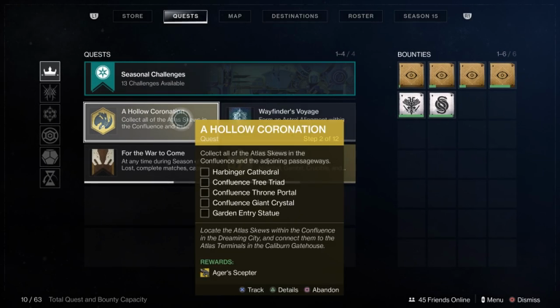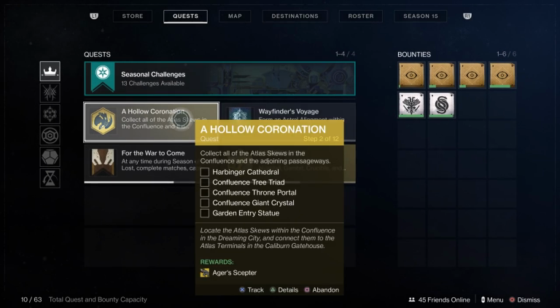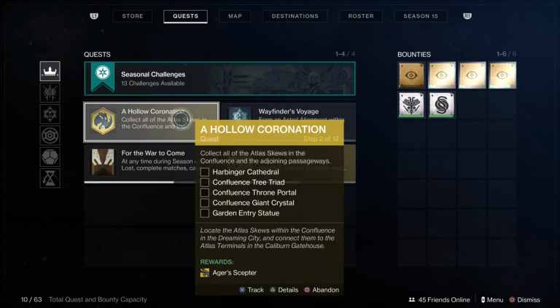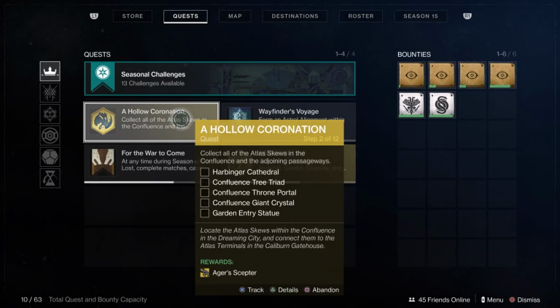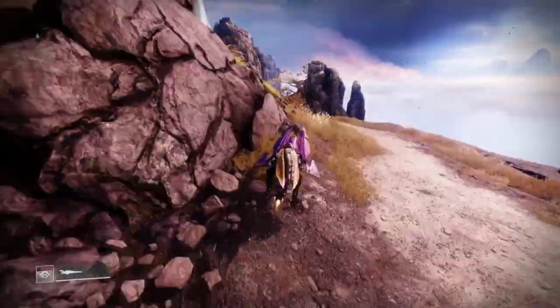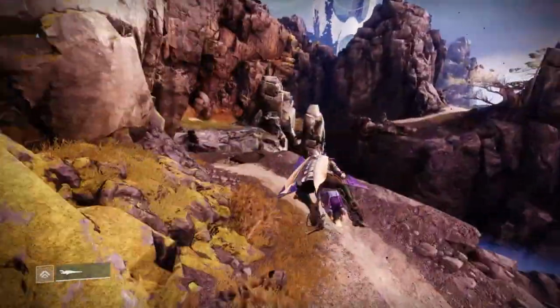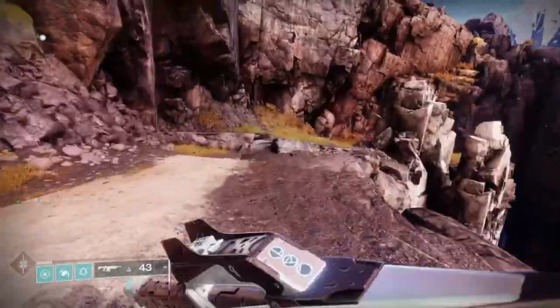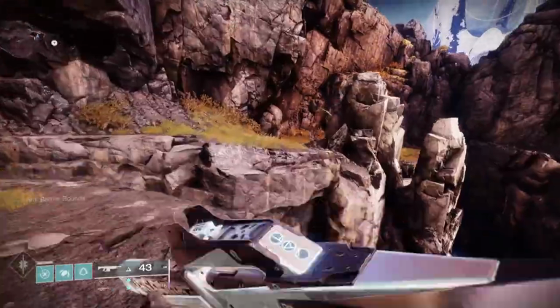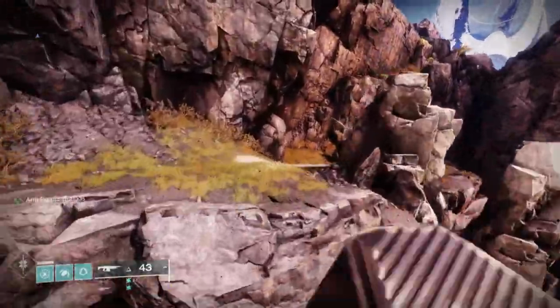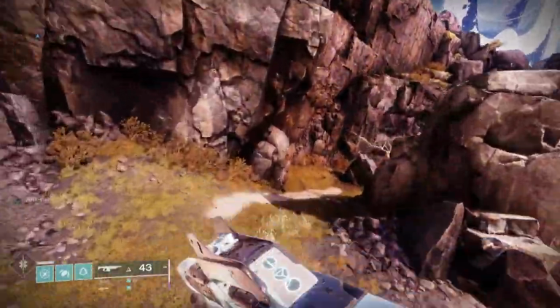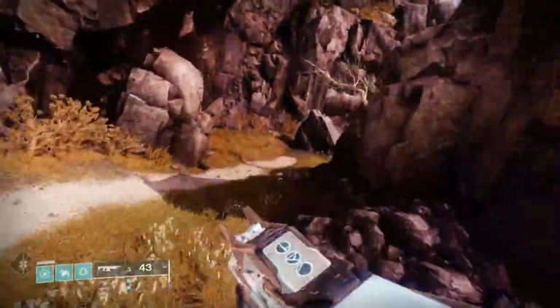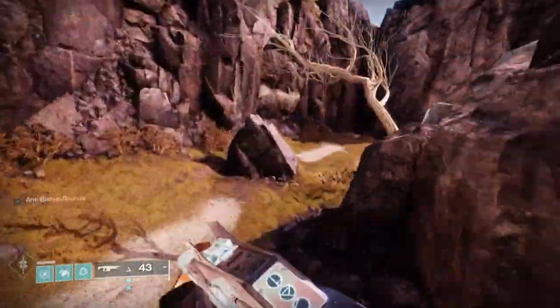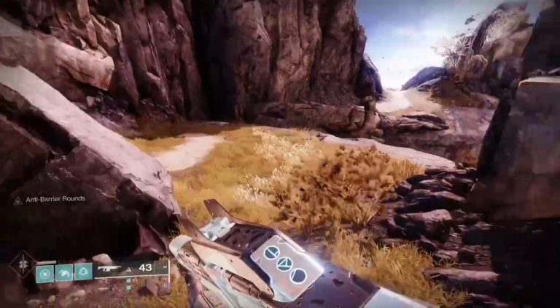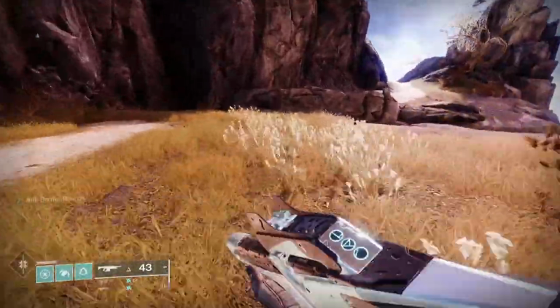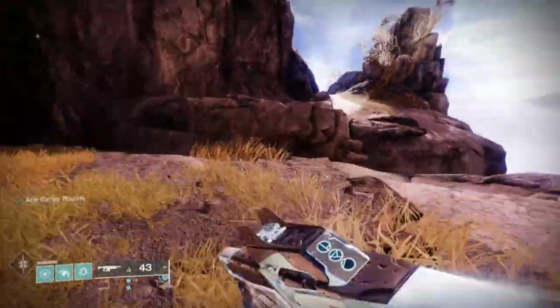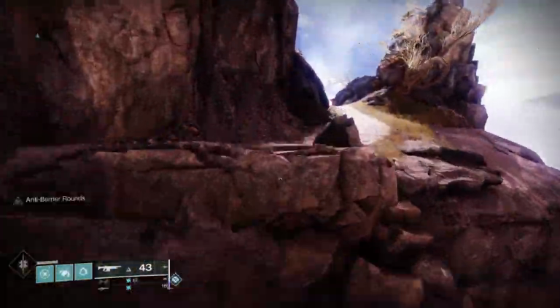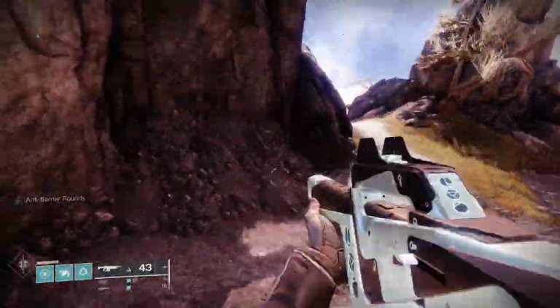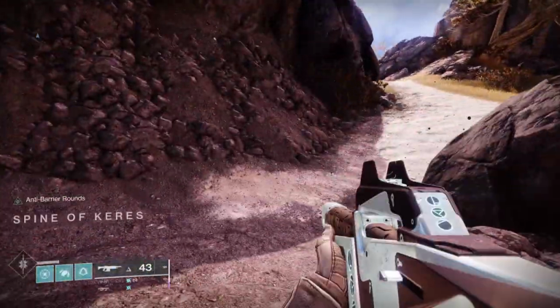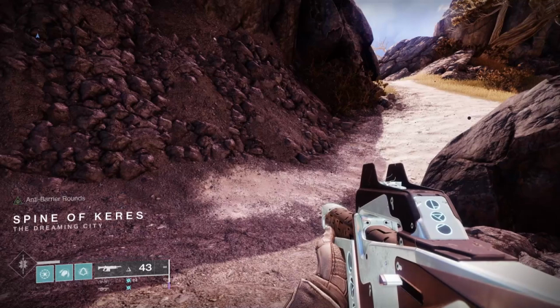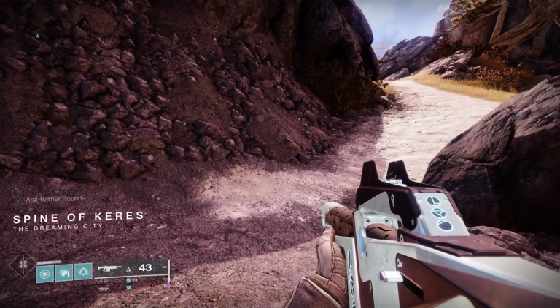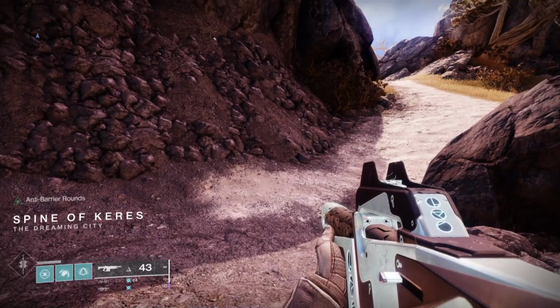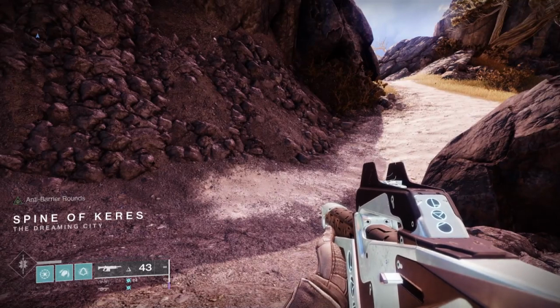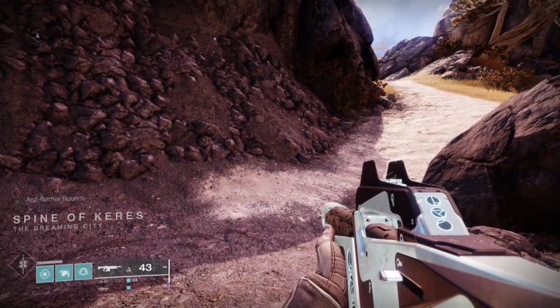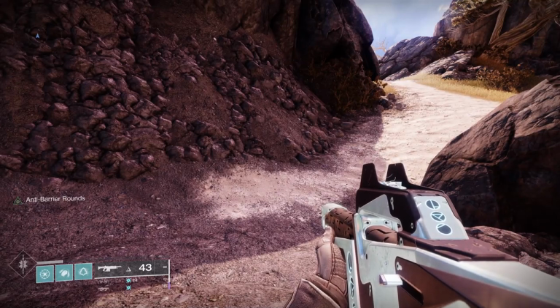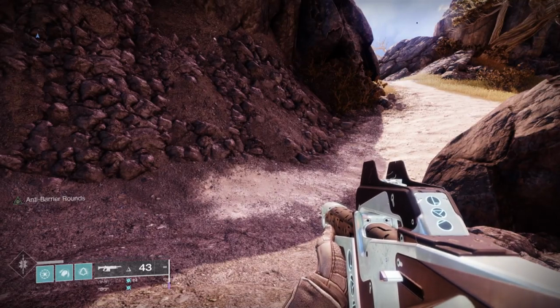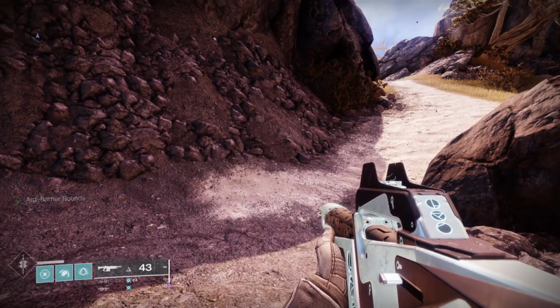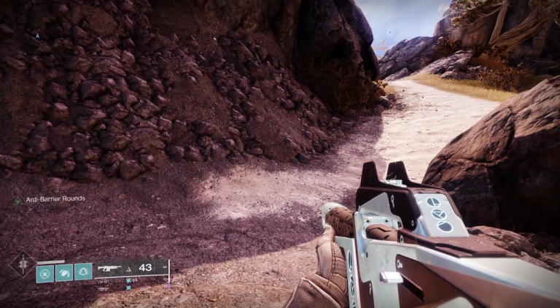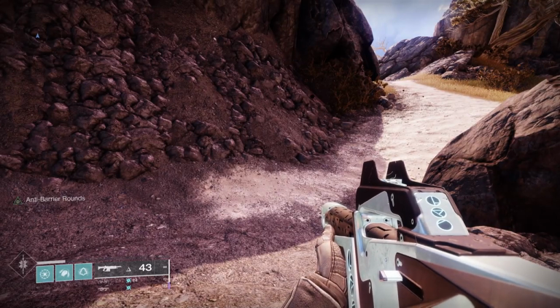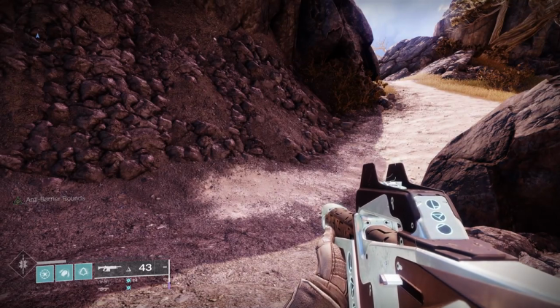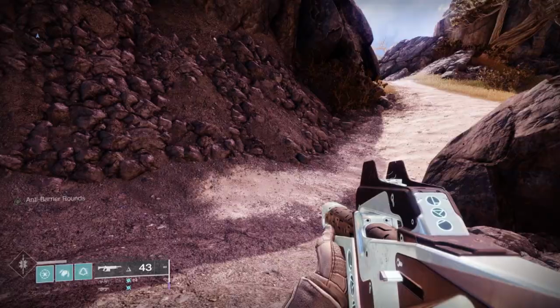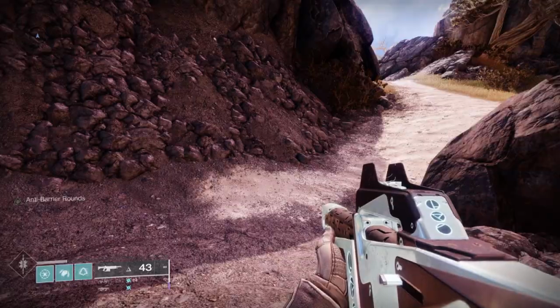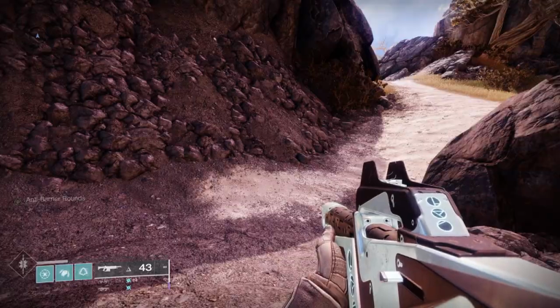You go into Spire of Stars, which you get to through the primary landing point within the Dreaming City, going left, then through a Crystal Cave, then through a couple of jumping areas. I'll show you on the screen how to get through that.